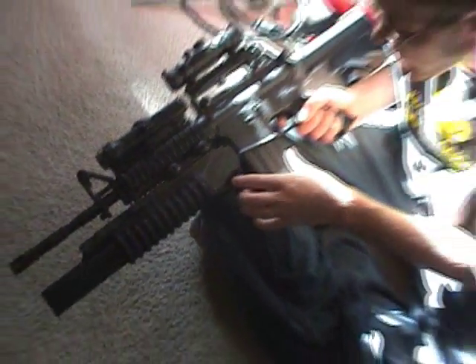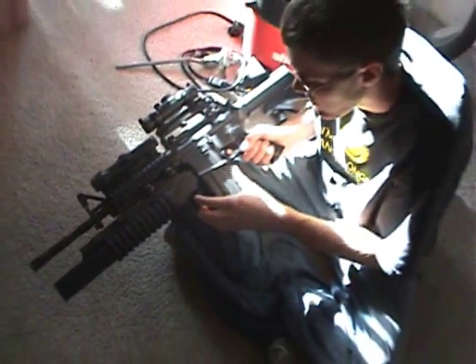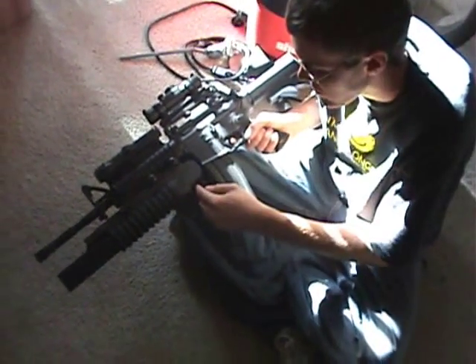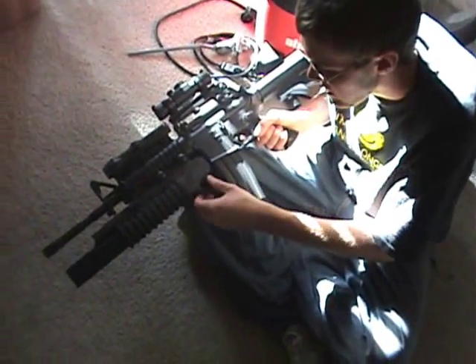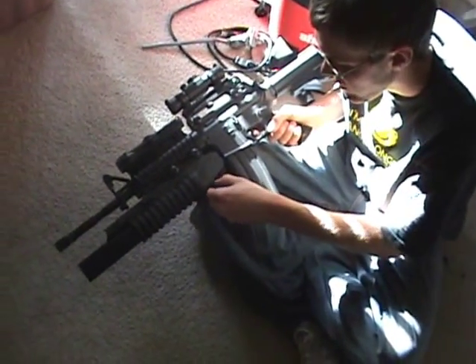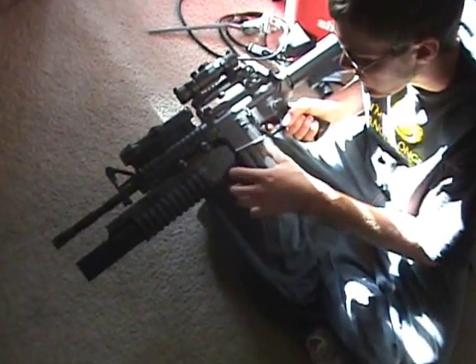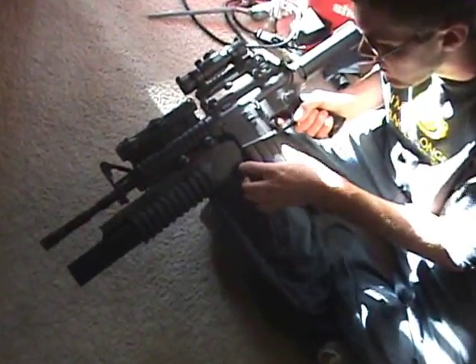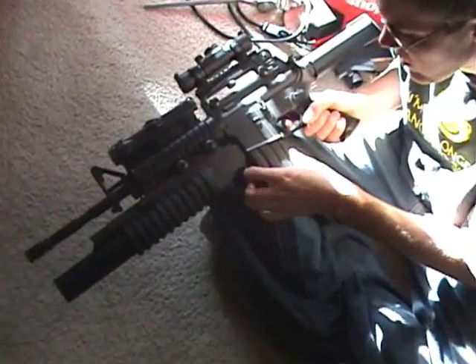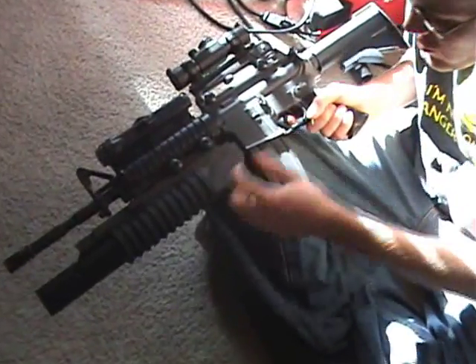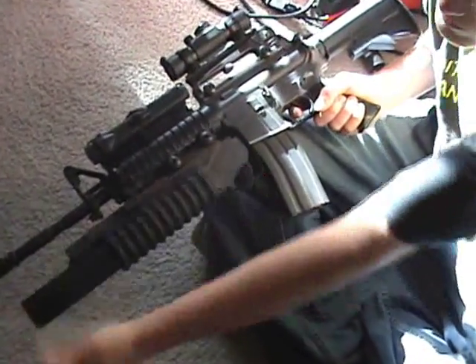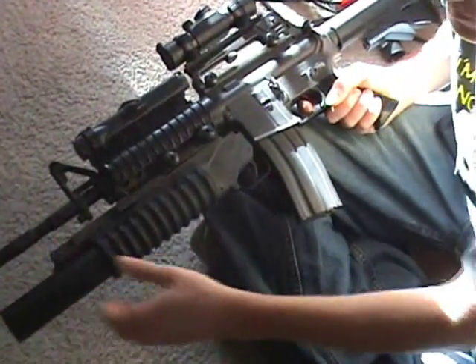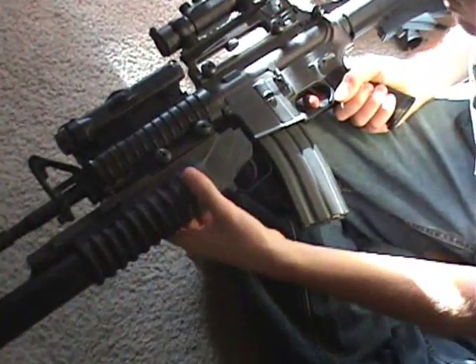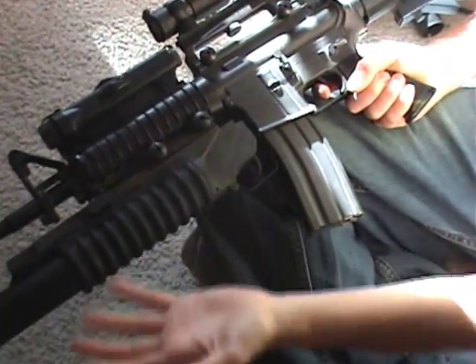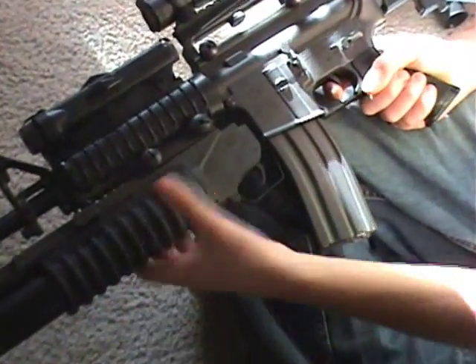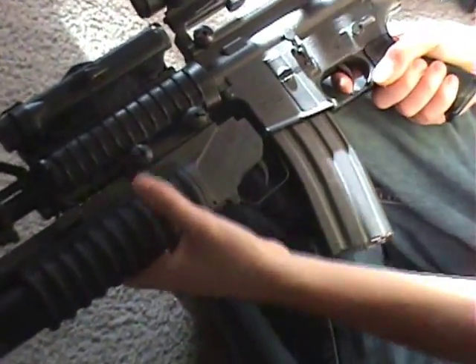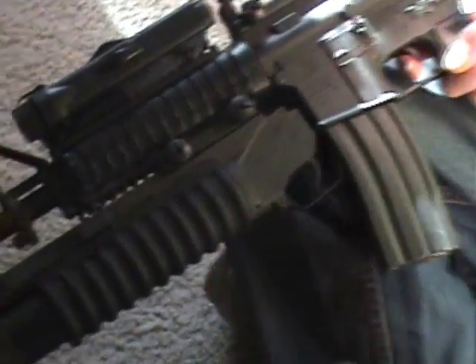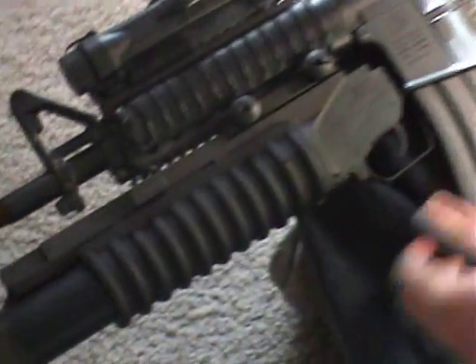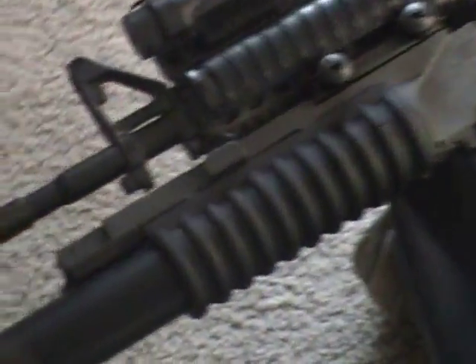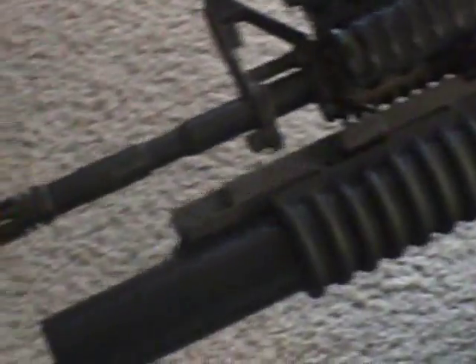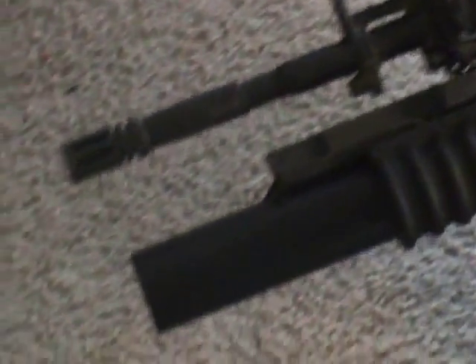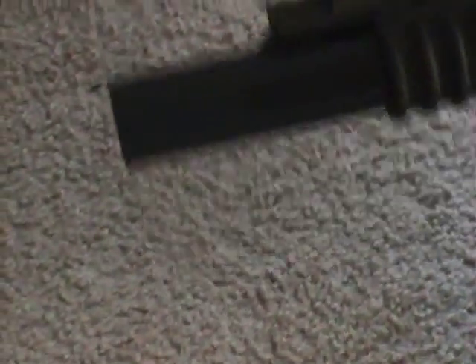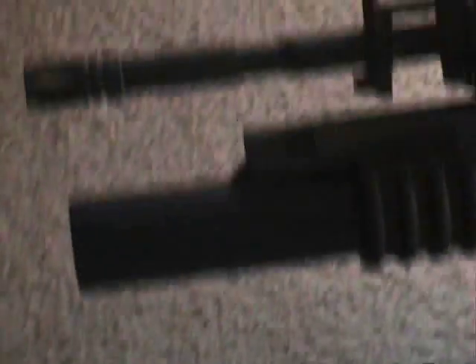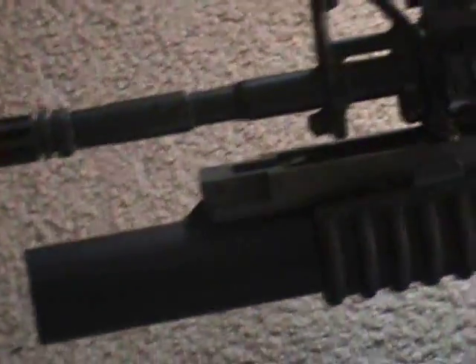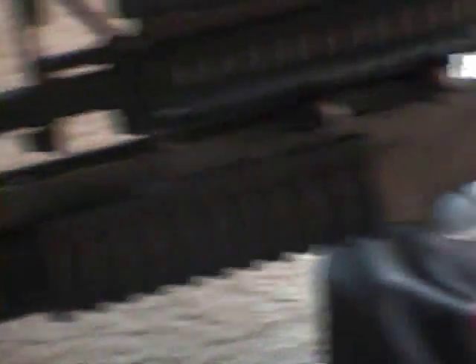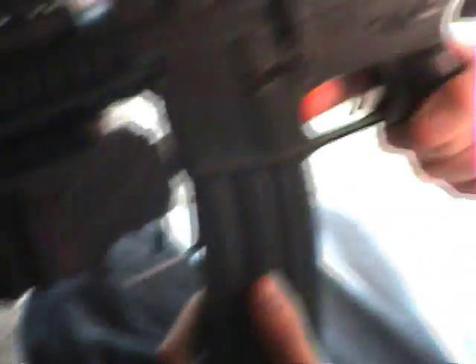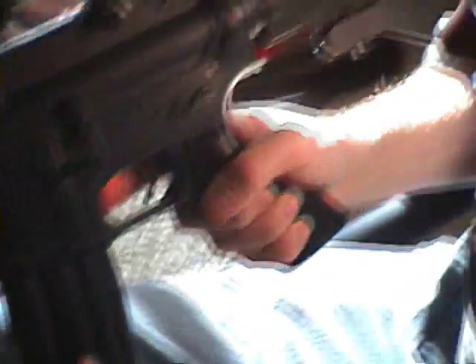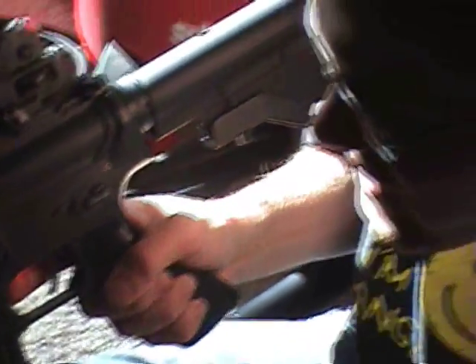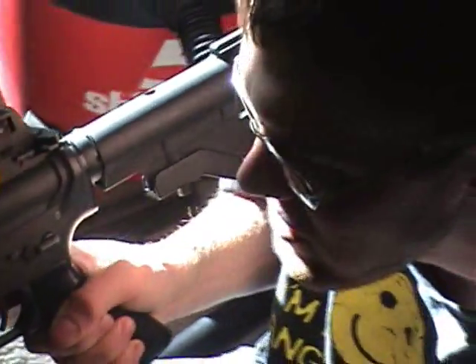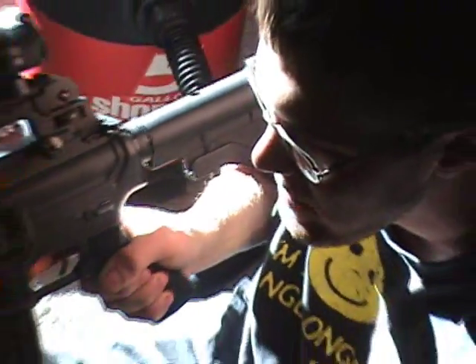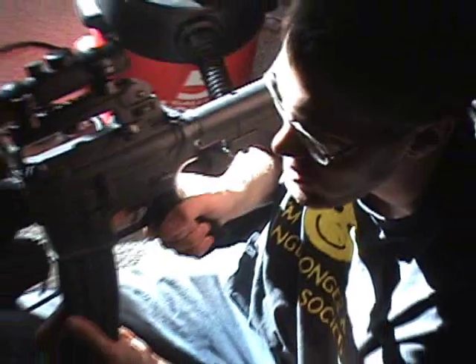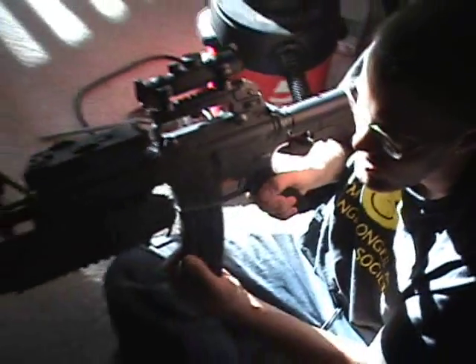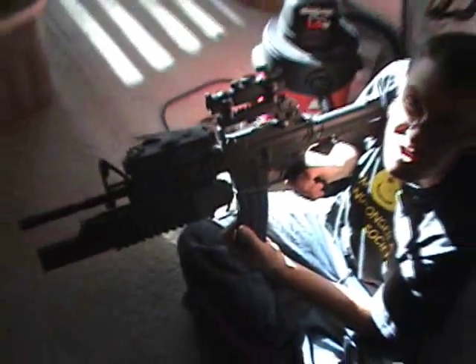Here's the safety right here — it's on safe, and right now it's on fire. Pull that trigger and all the BBs will shoot out. That's pretty much it for the ECHO M203 RIS version mounted on an M4 RIS gun.